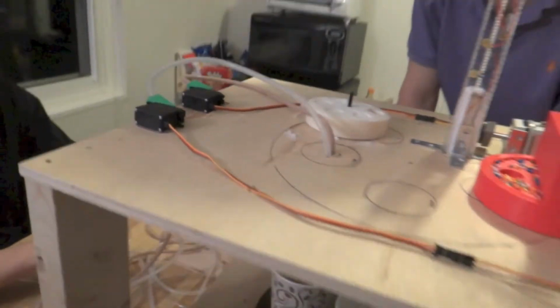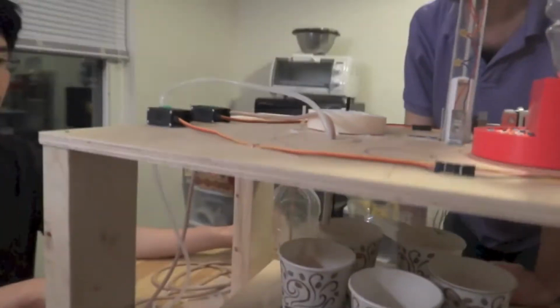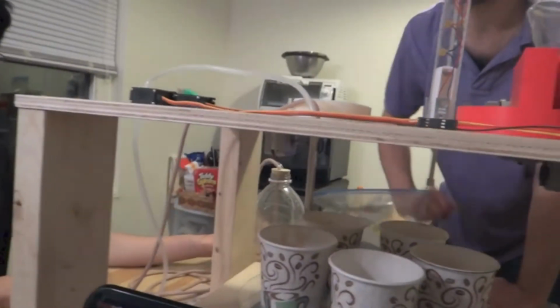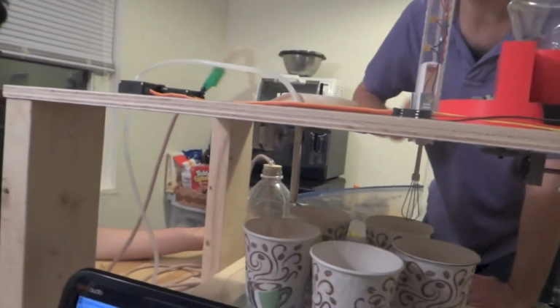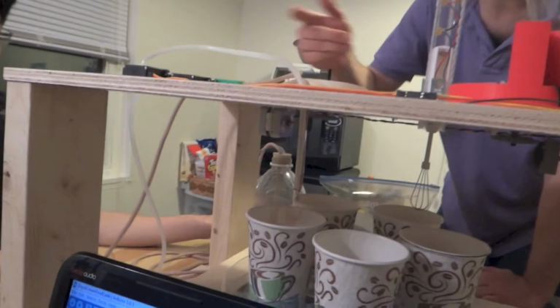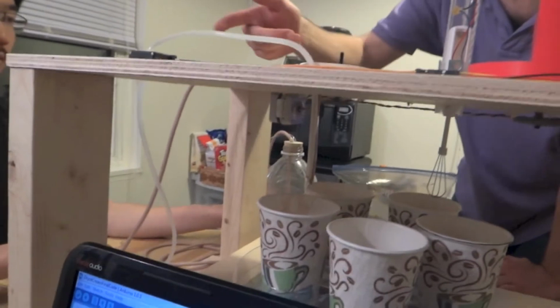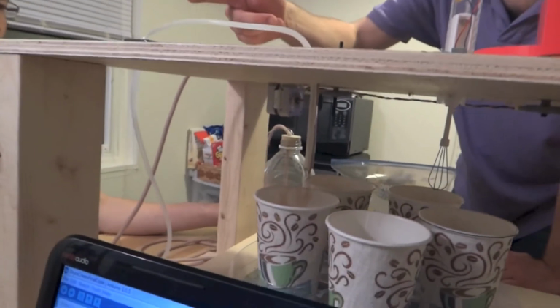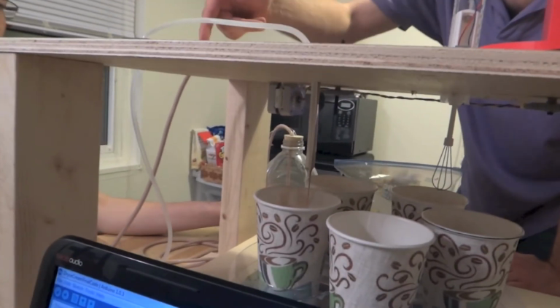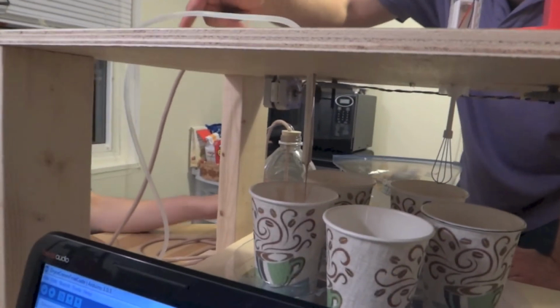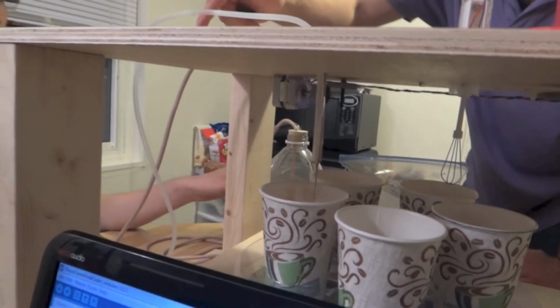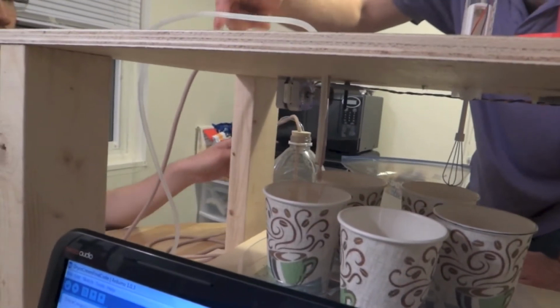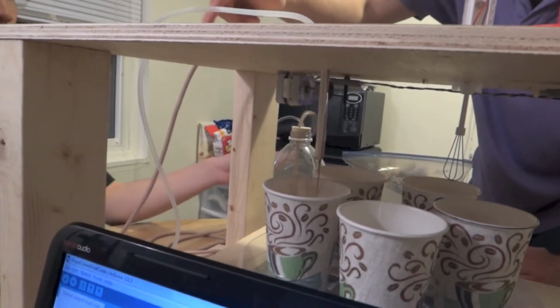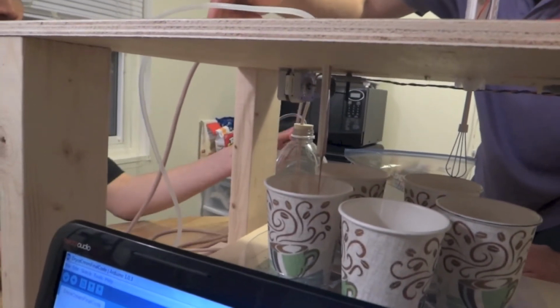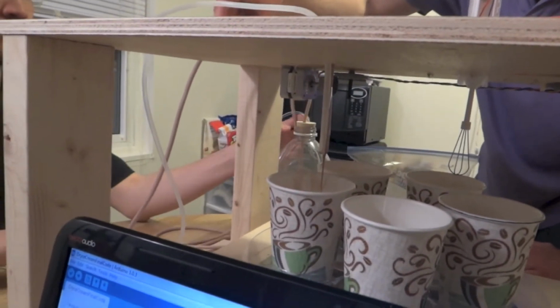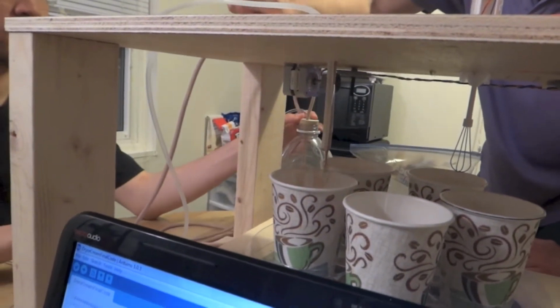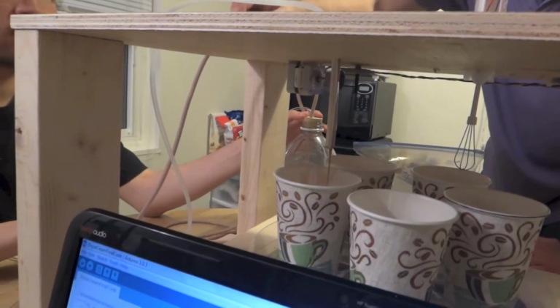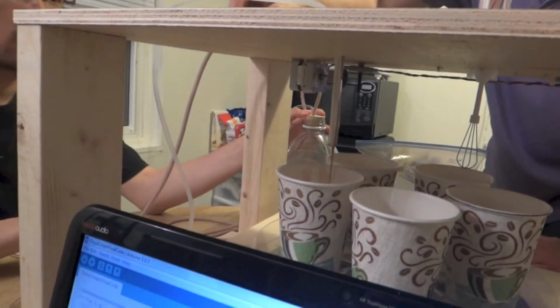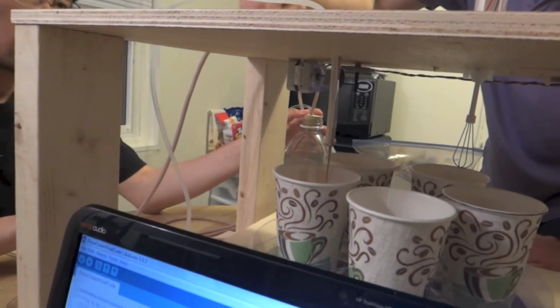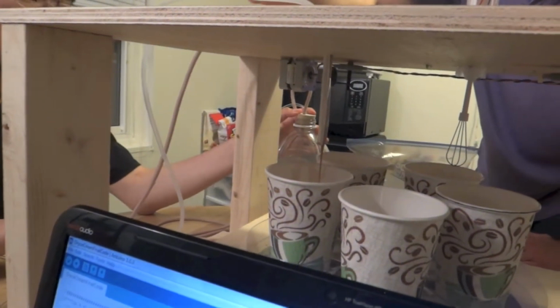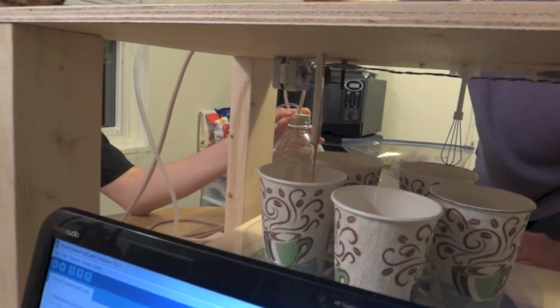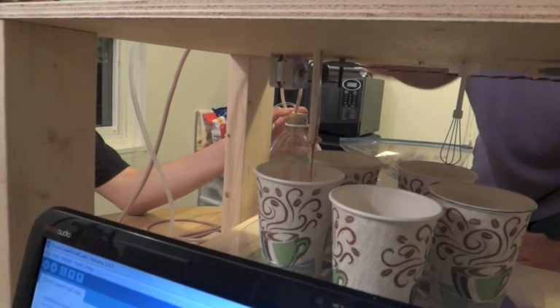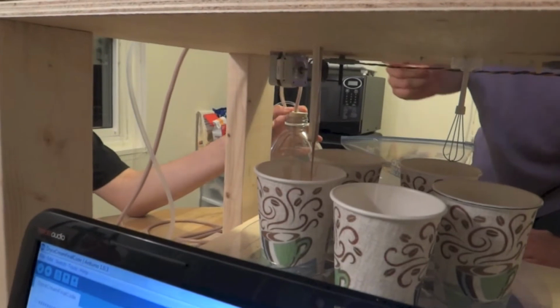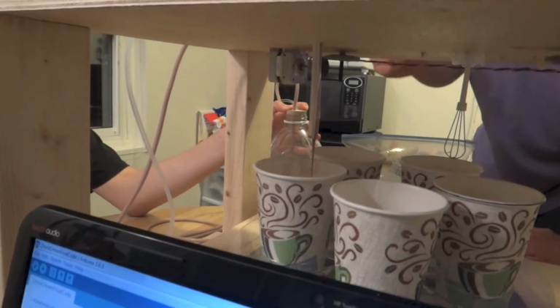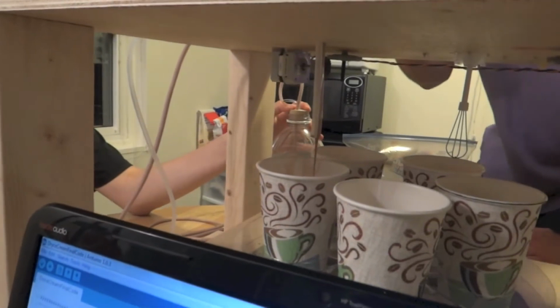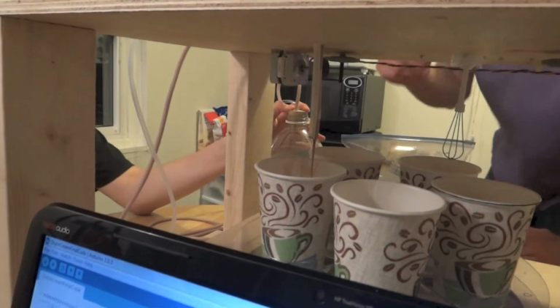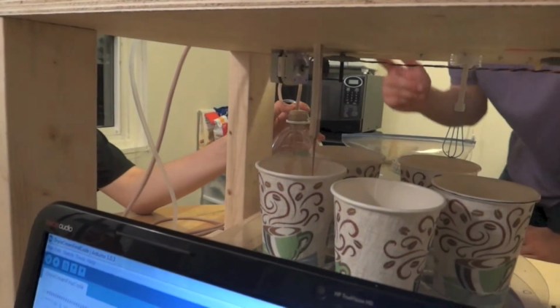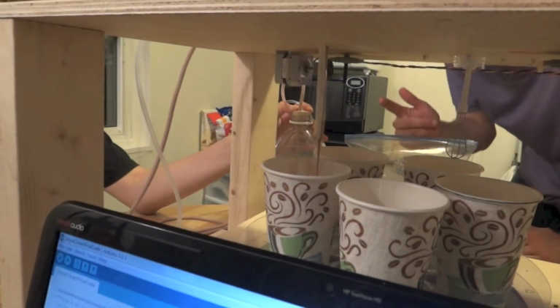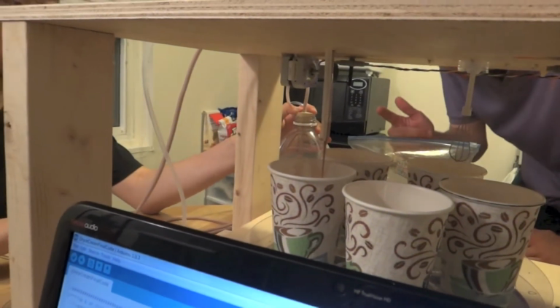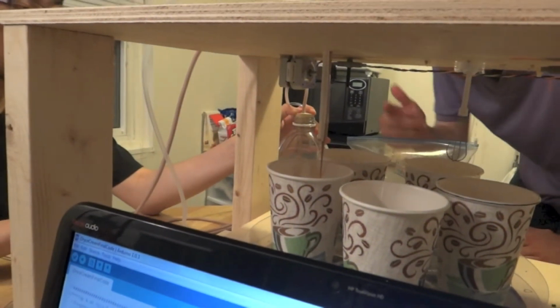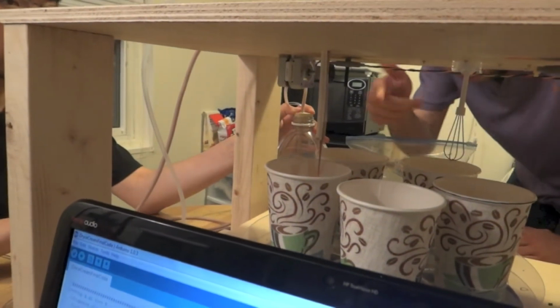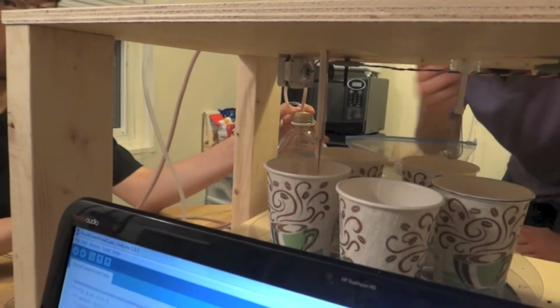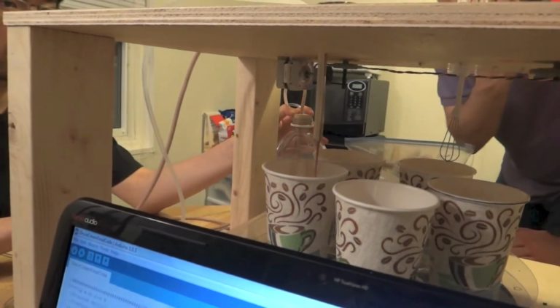The servo activates the wires on the pump, the tubing is uncrimped, and chocolate can flow into there.